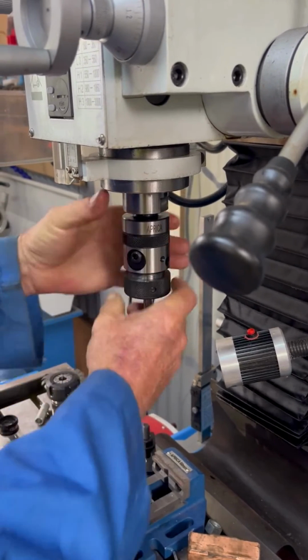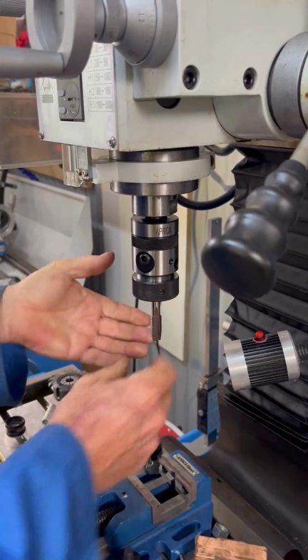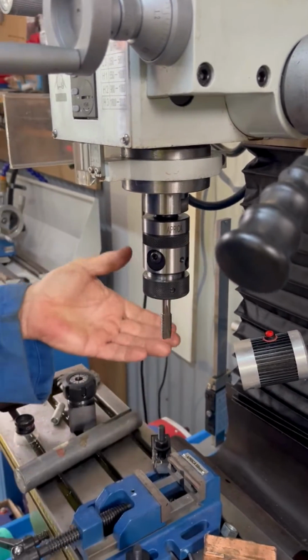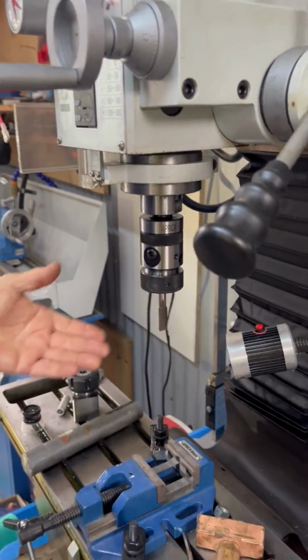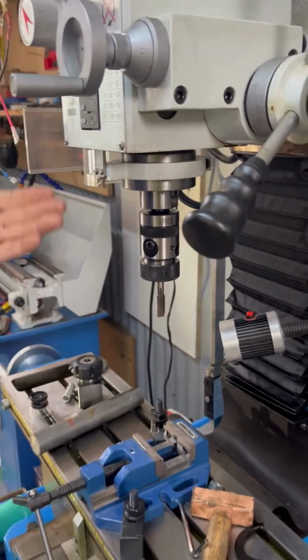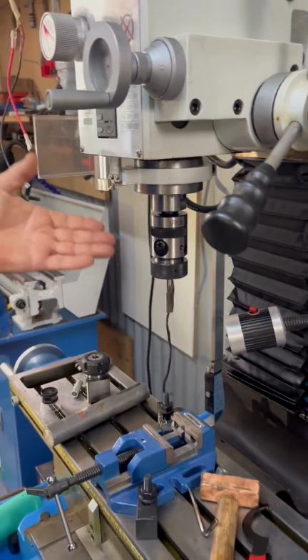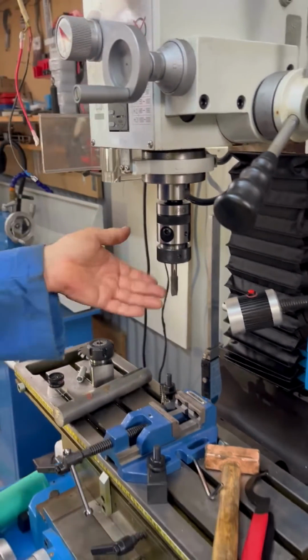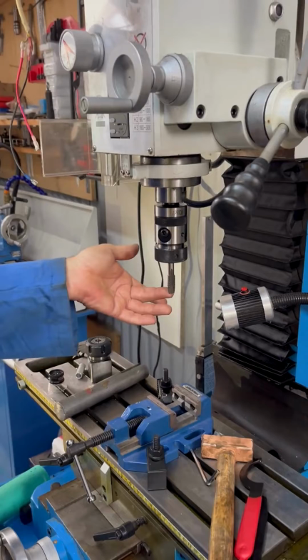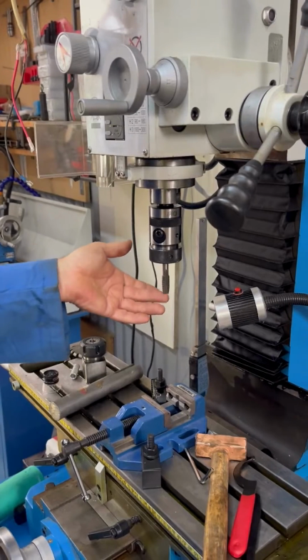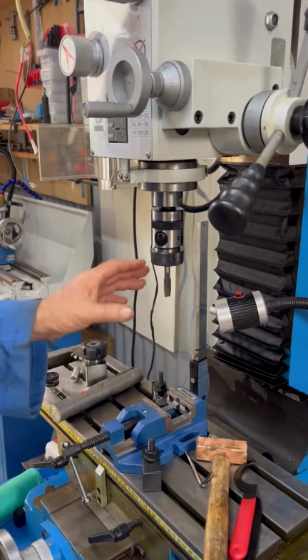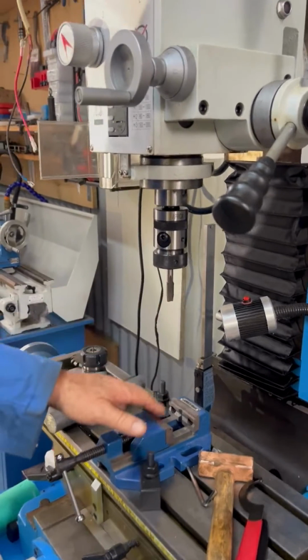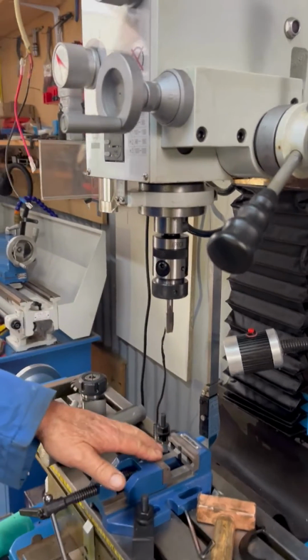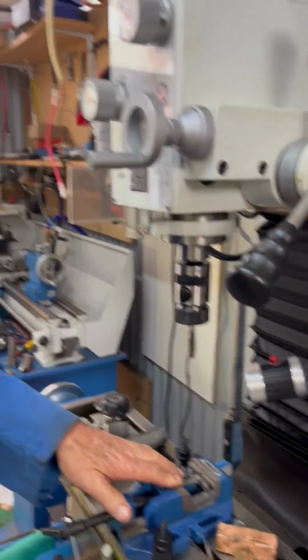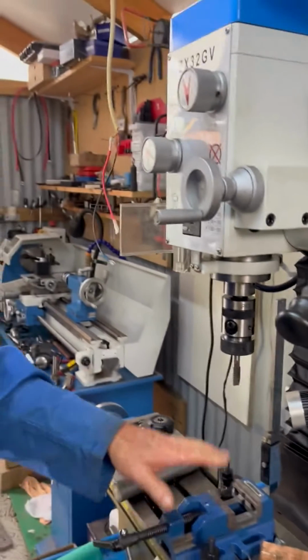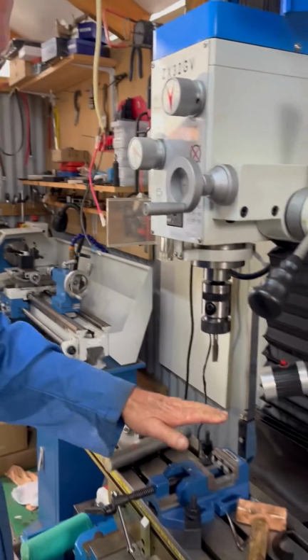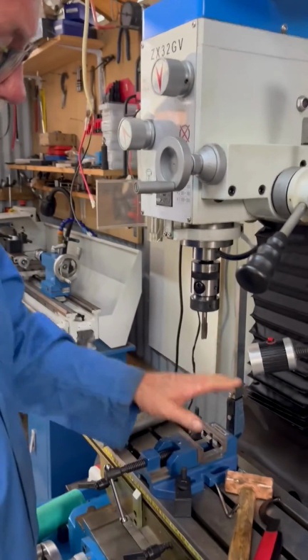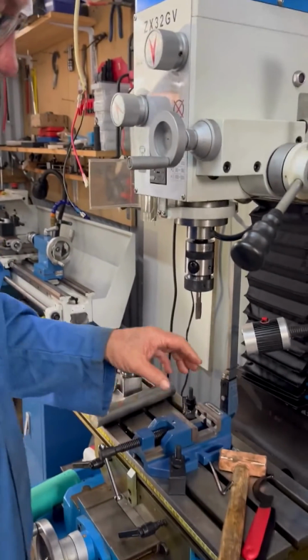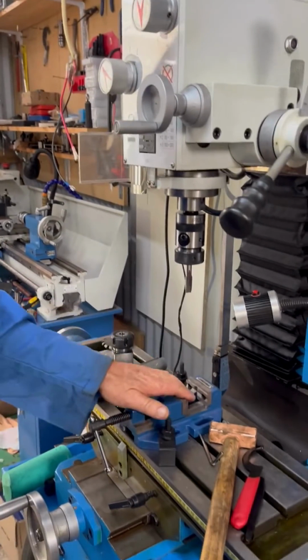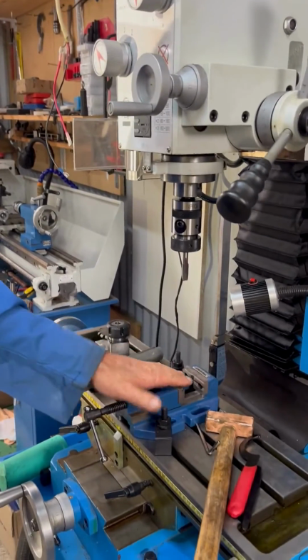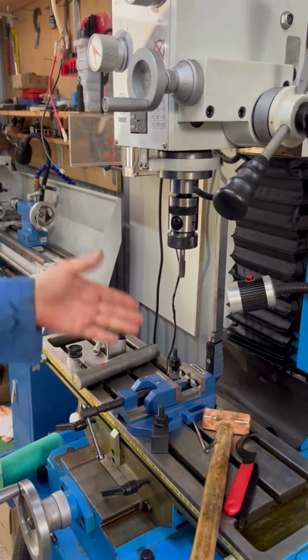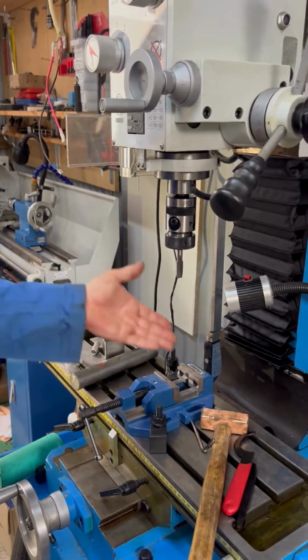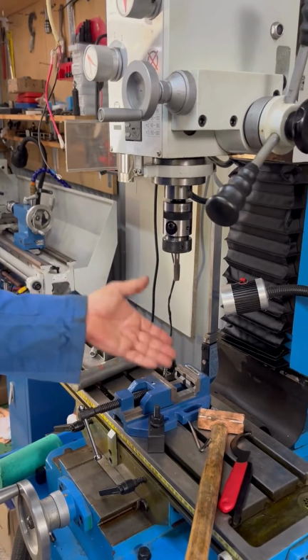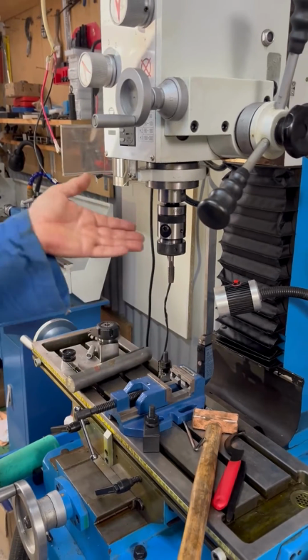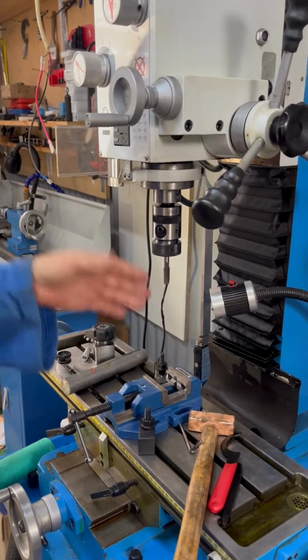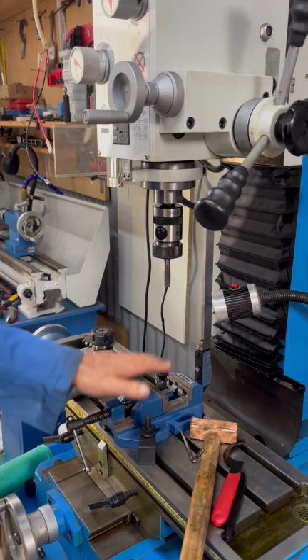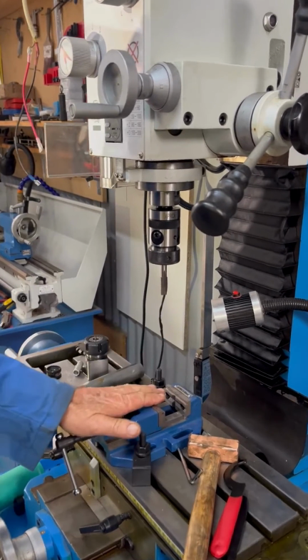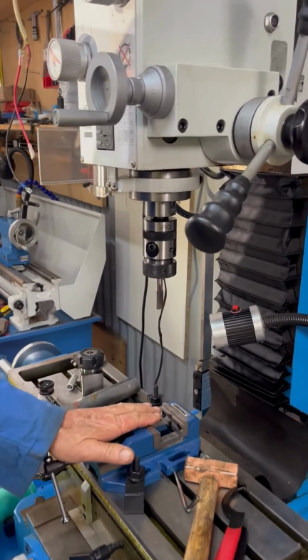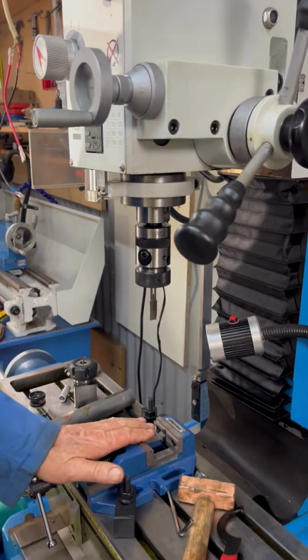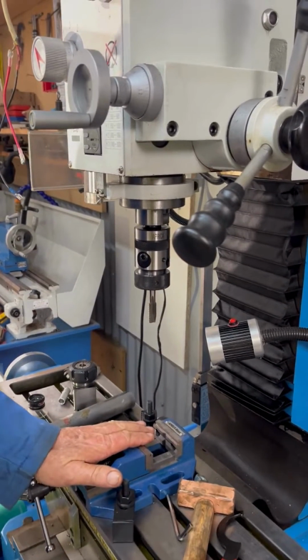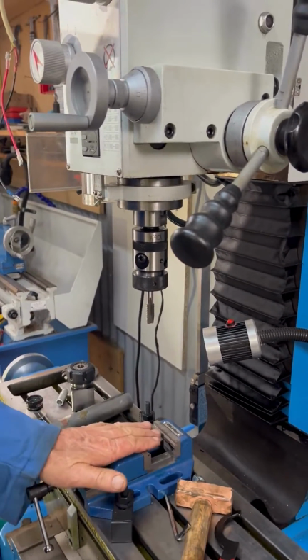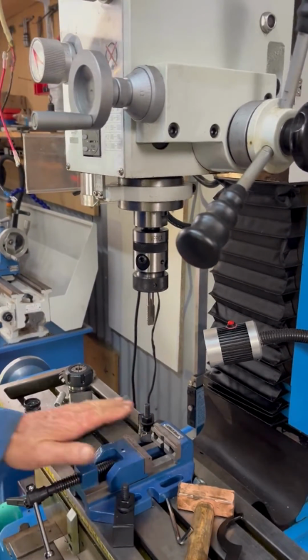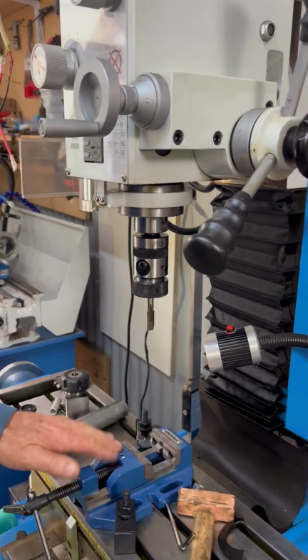Now once that's been locked in place — these are gun taps by the way, especially special purpose for just doing tapped holes. You need to have a reverse on your machine for these to operate properly.